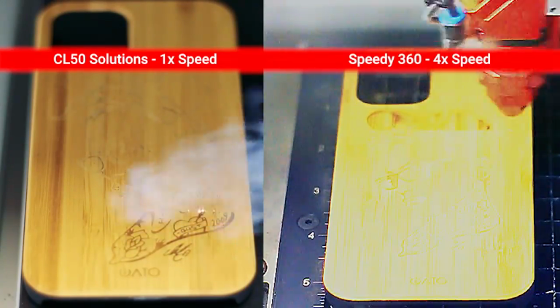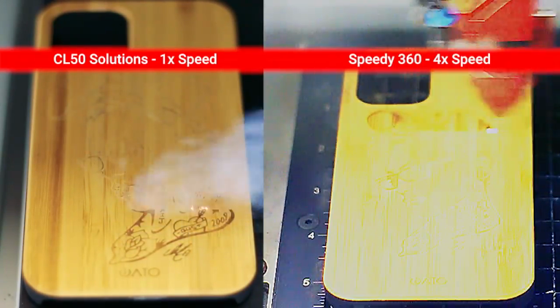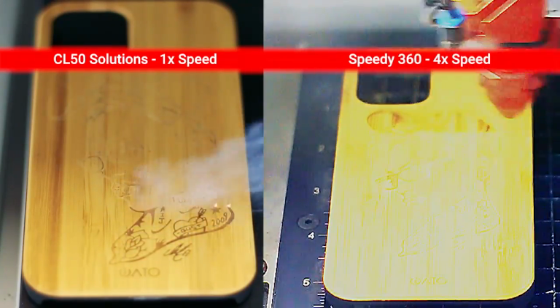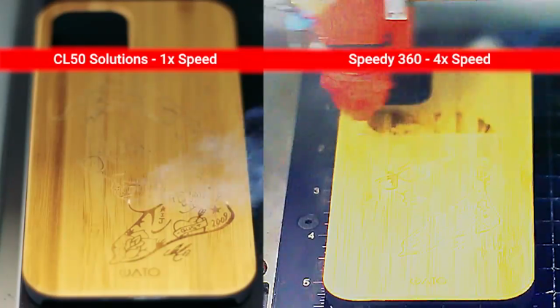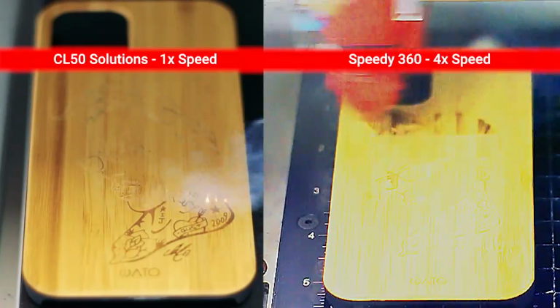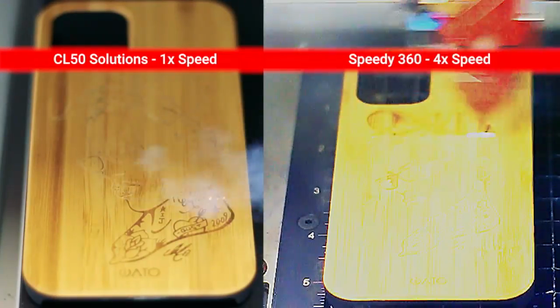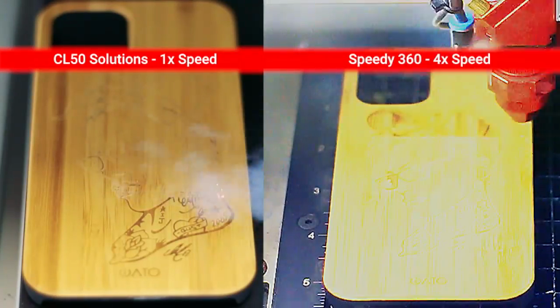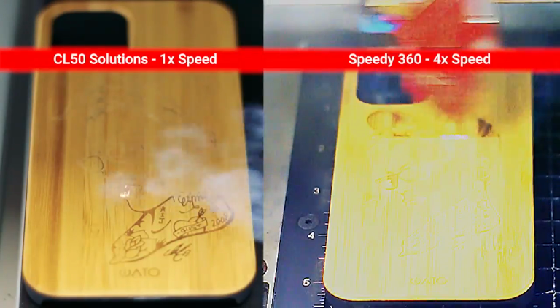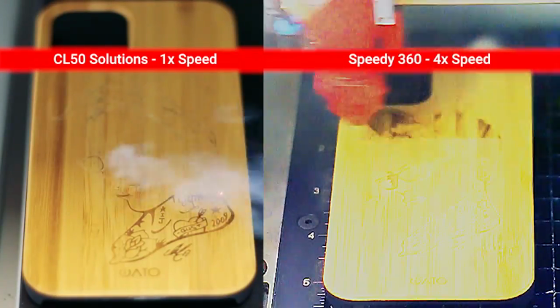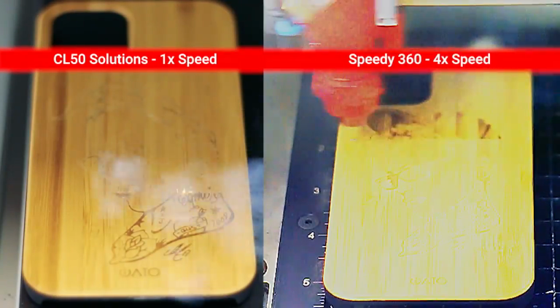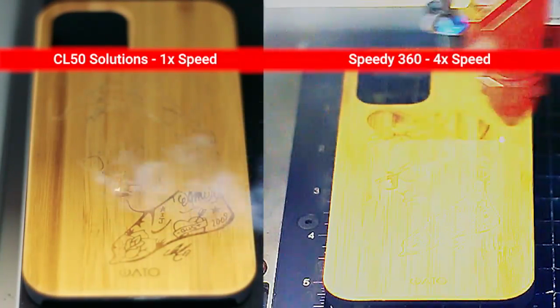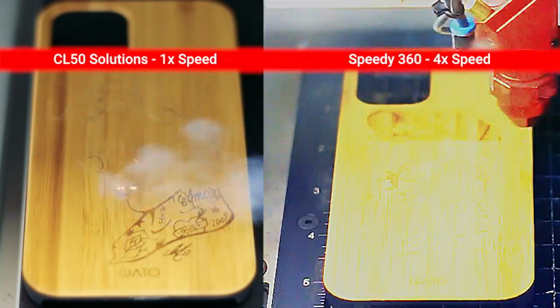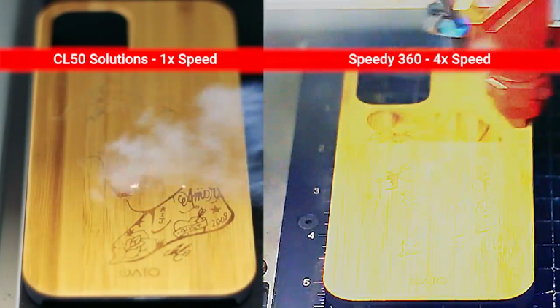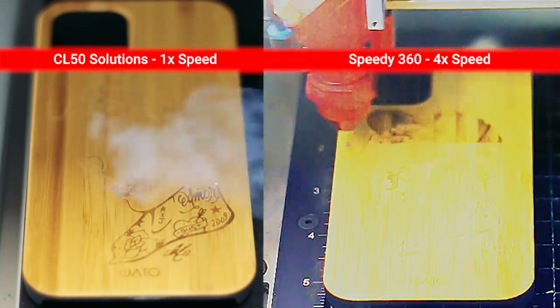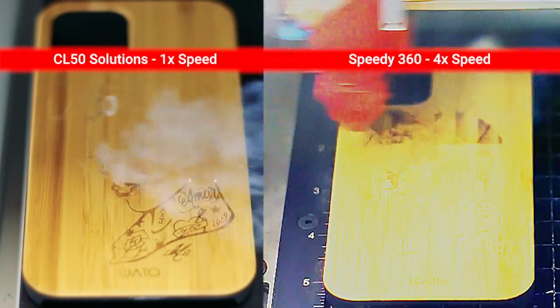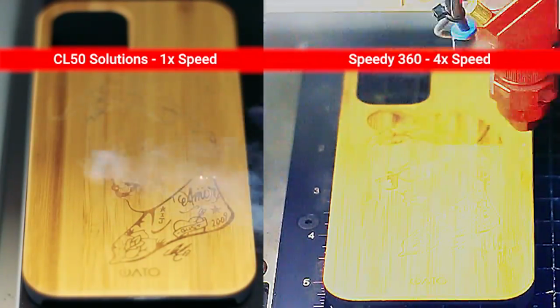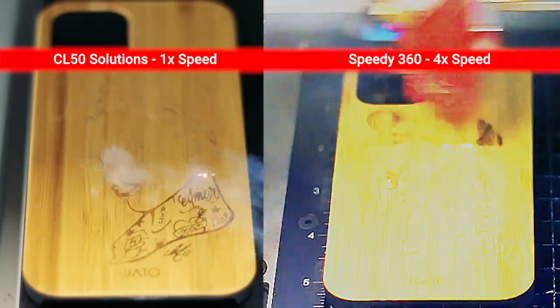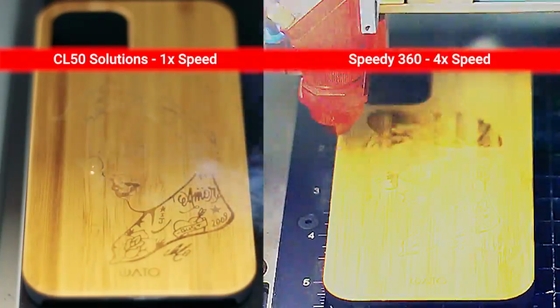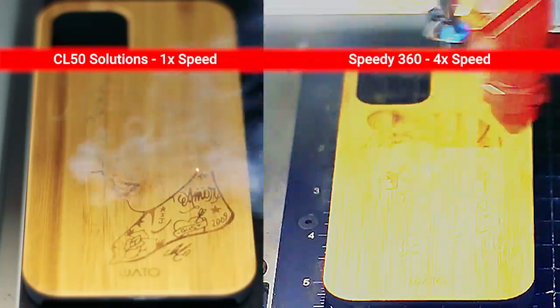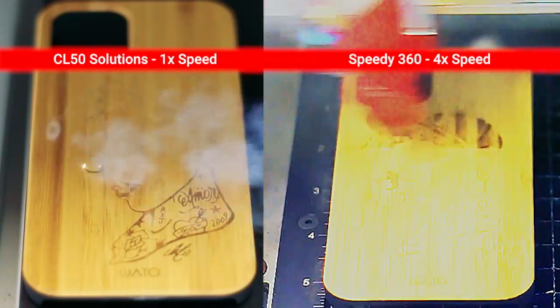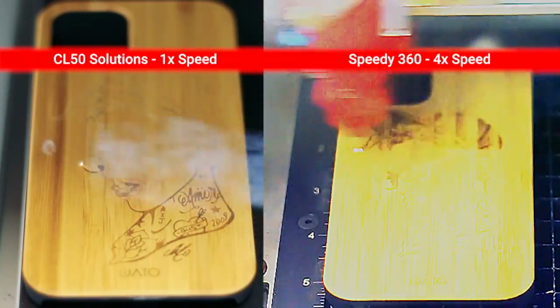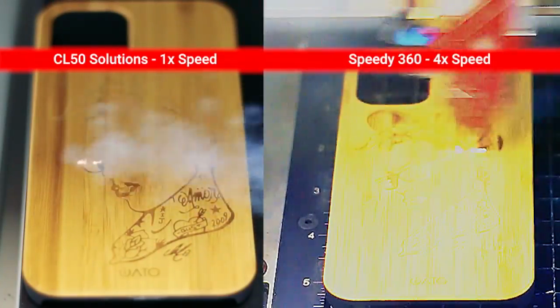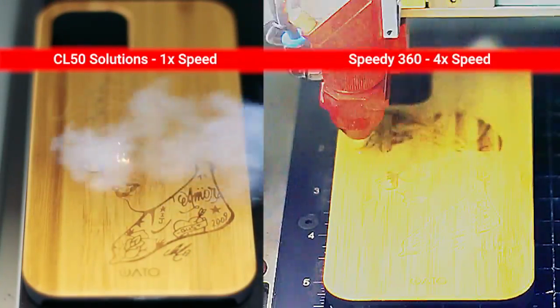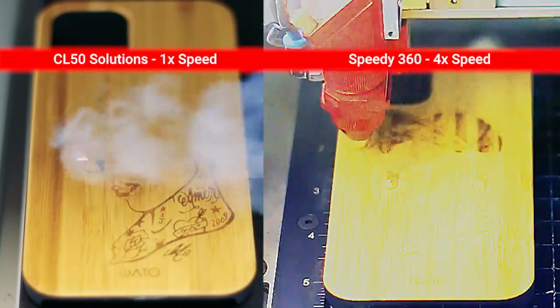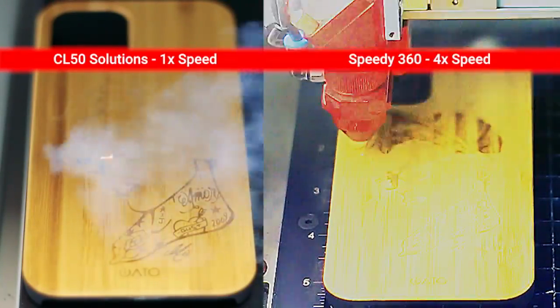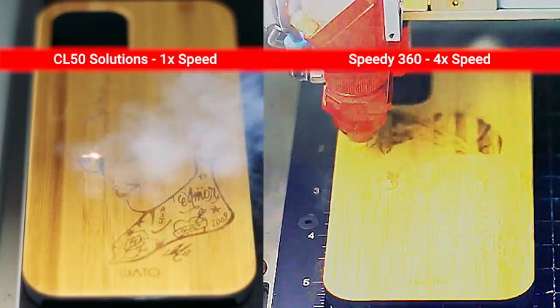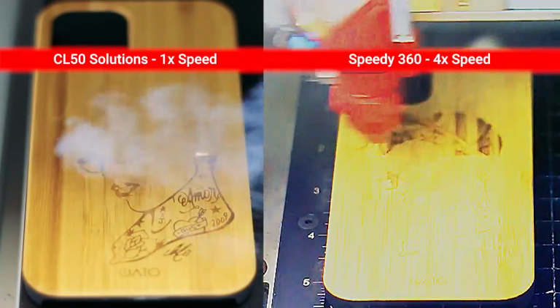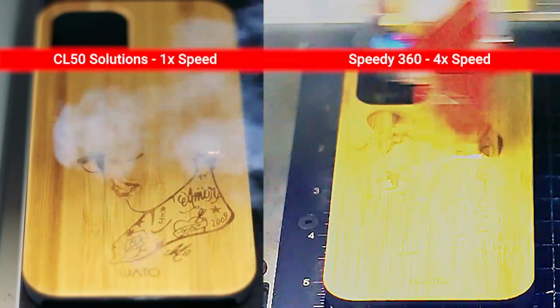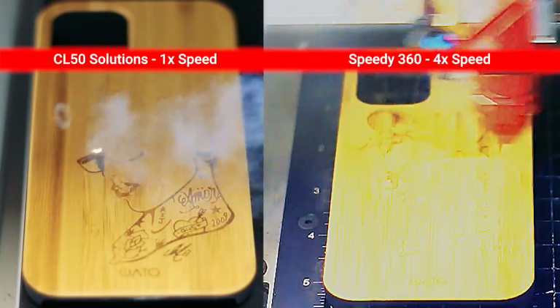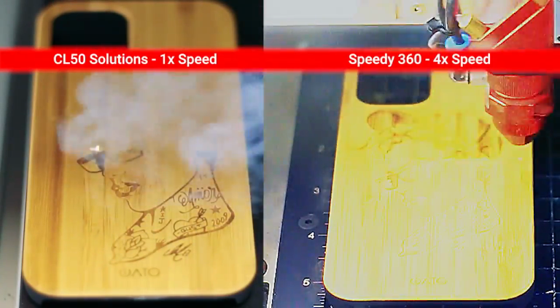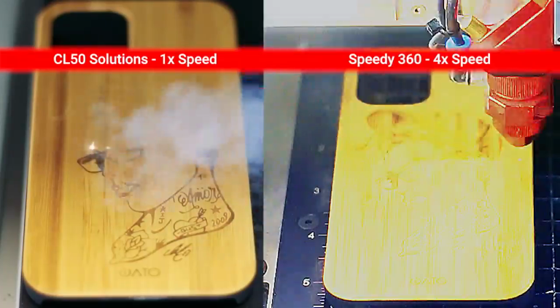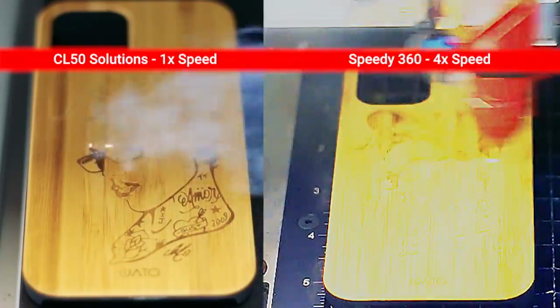During testing, CL laser systems have been shown to engrave up to four times faster than our flatbed speedy lasers without any change in quality. Depending on your application, they may represent the ultimate solution for a newer existing laser business.